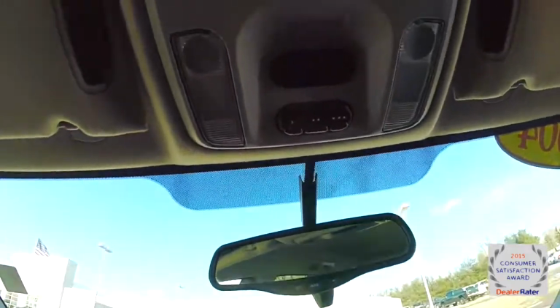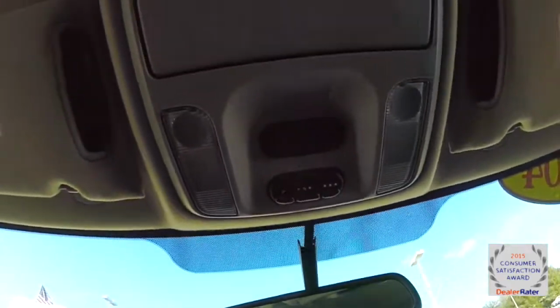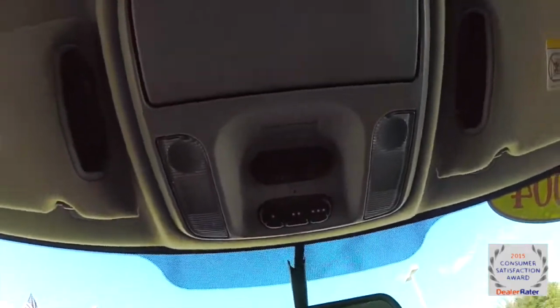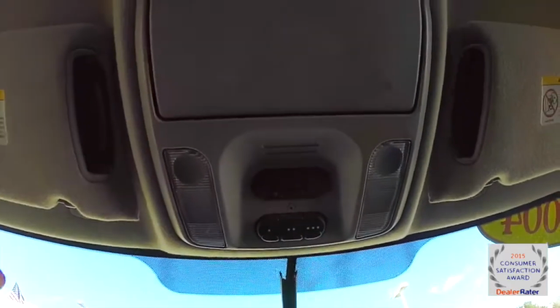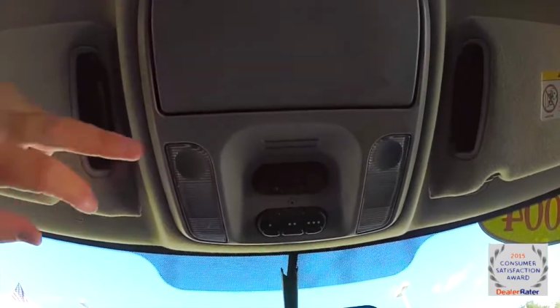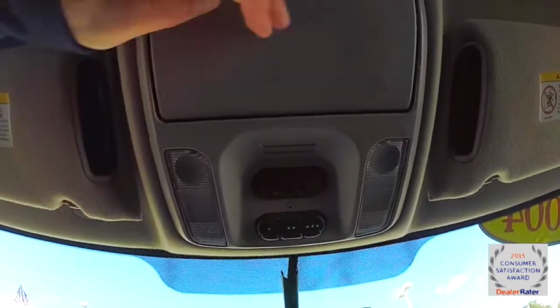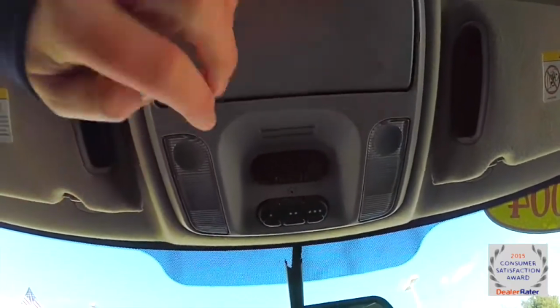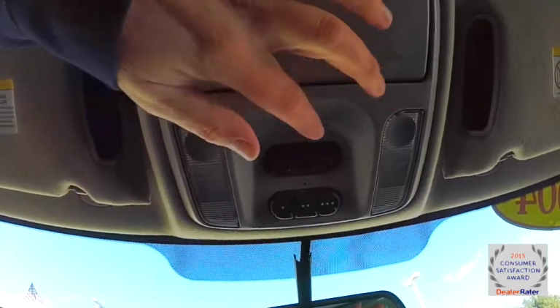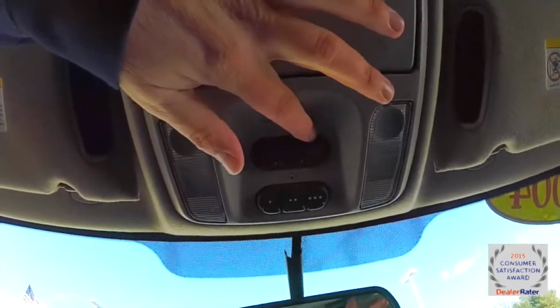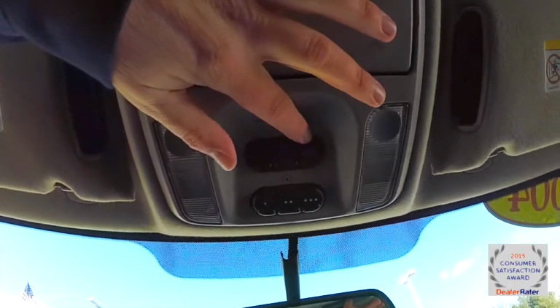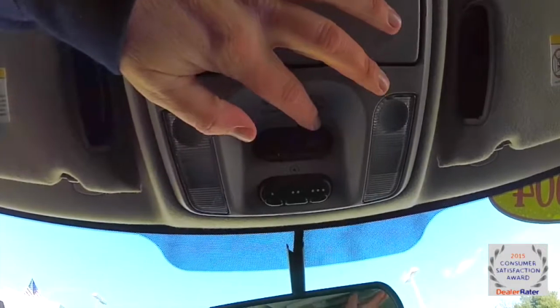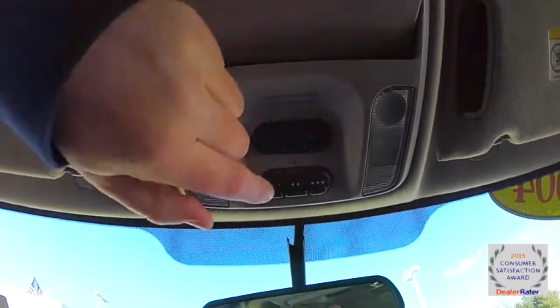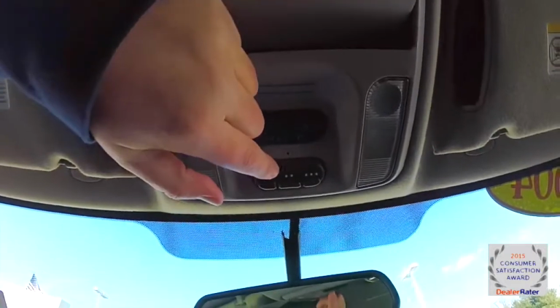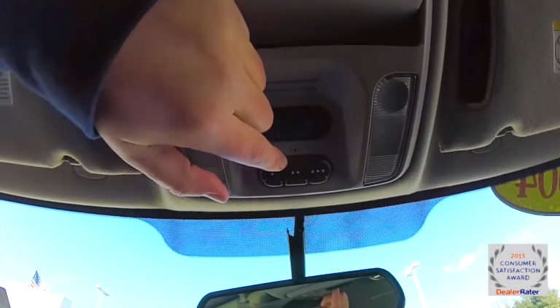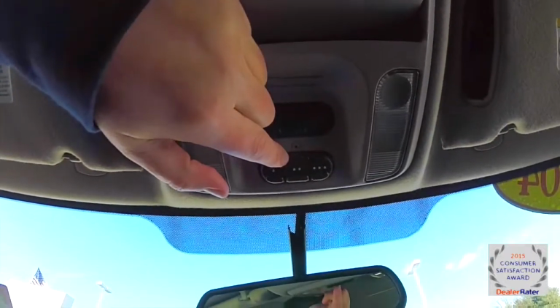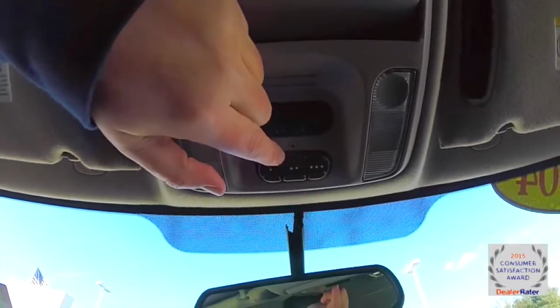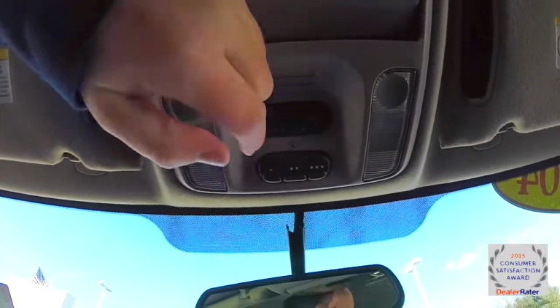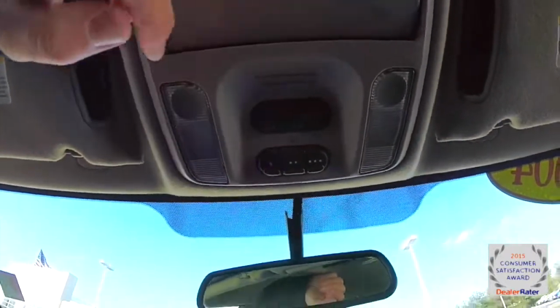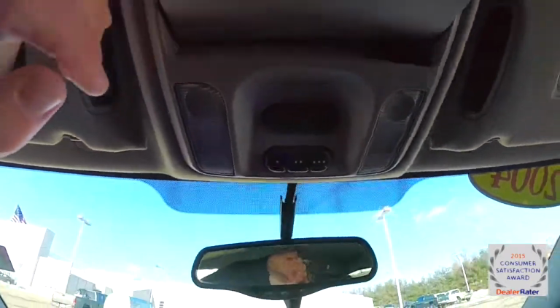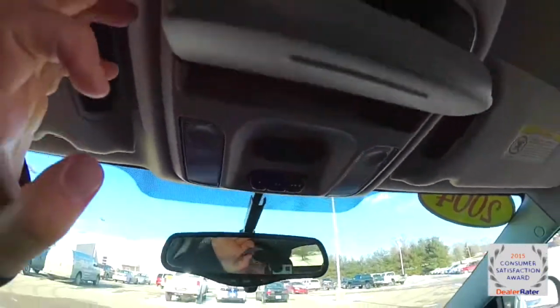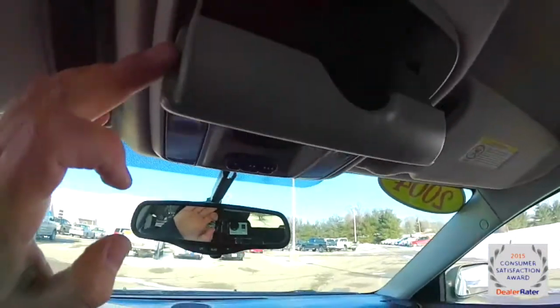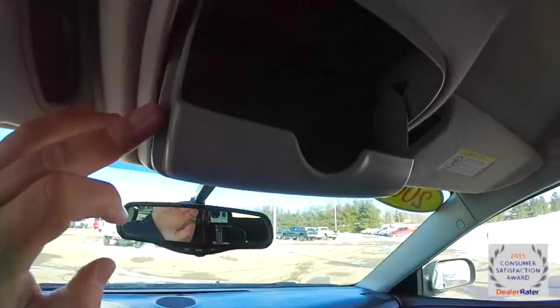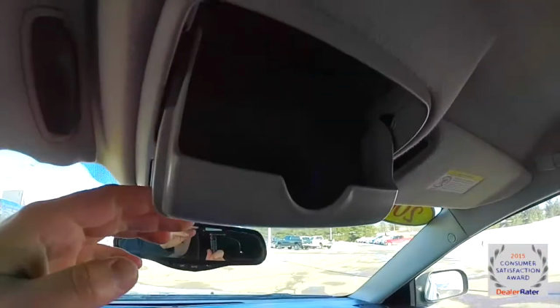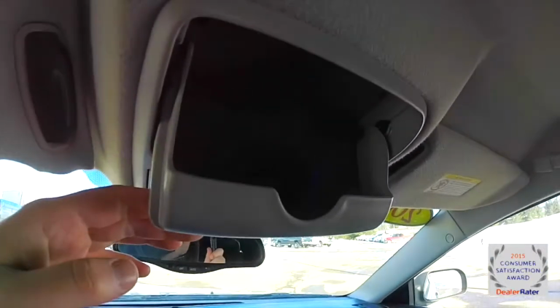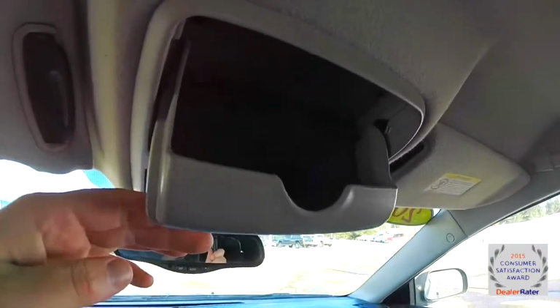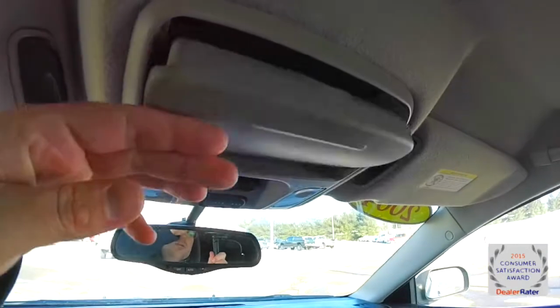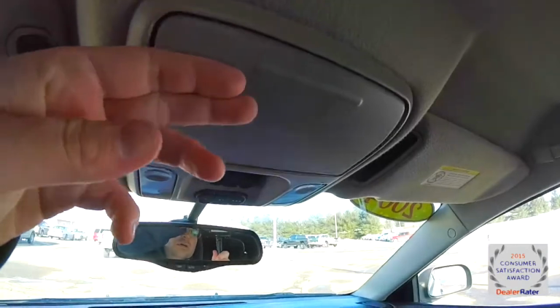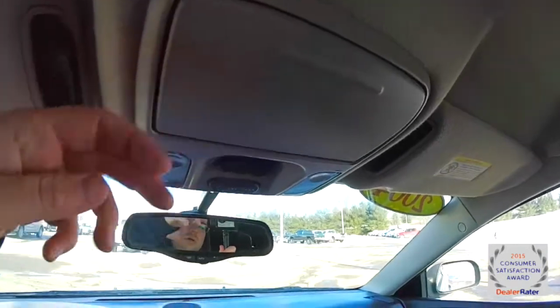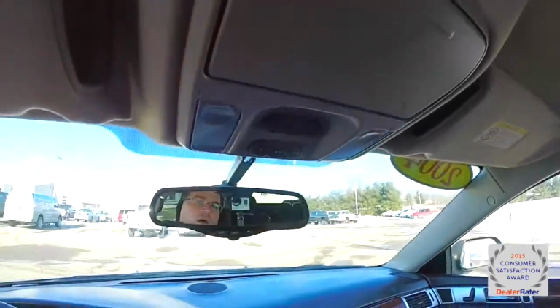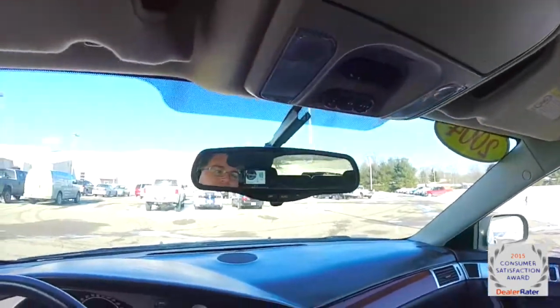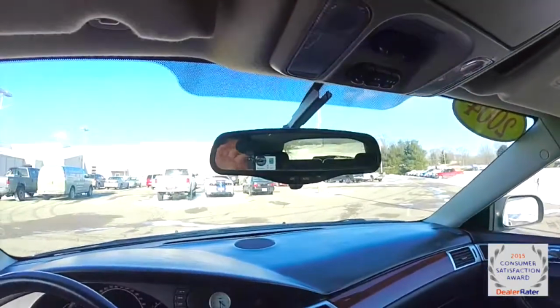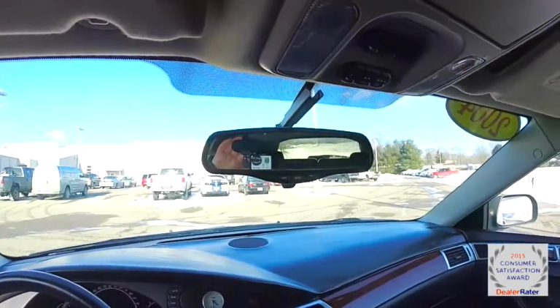Looking overhead, you have your map lights, power lift gate switch, HomeLink universal garage door opener, an integrated sunglasses holder, and an automatic dimming rear view mirror.